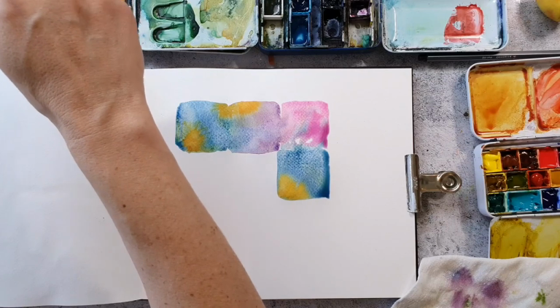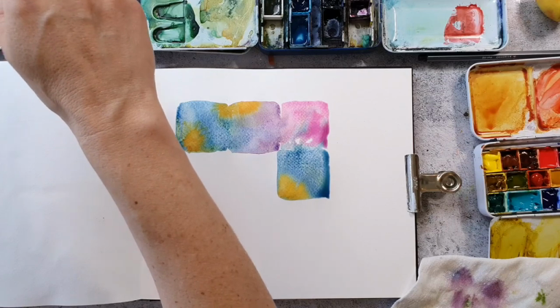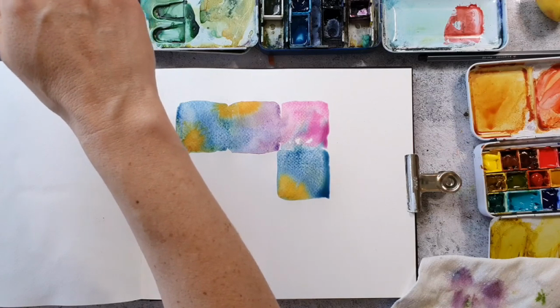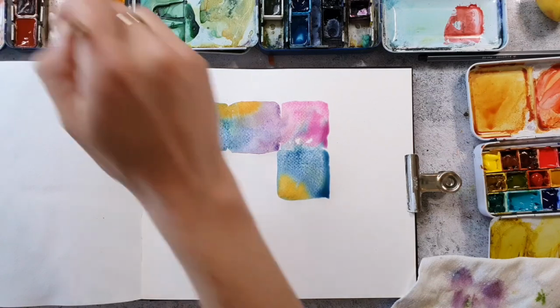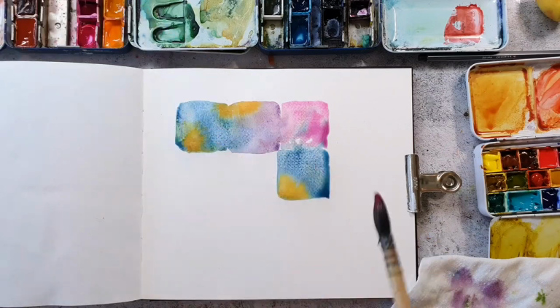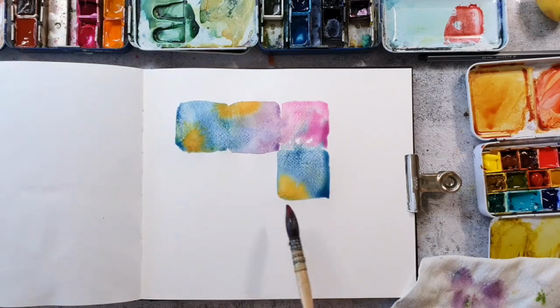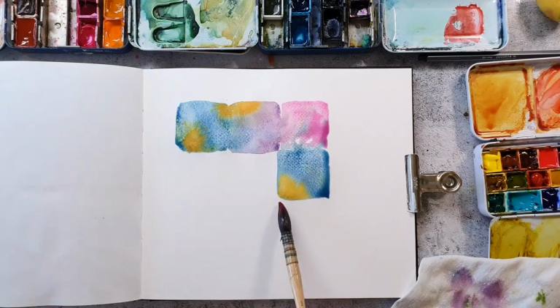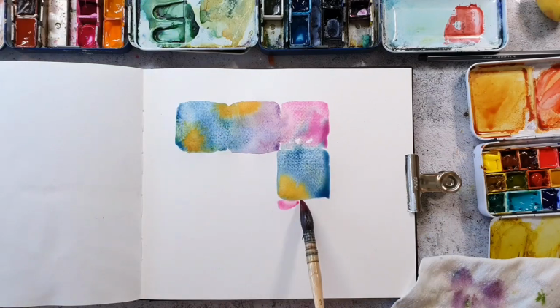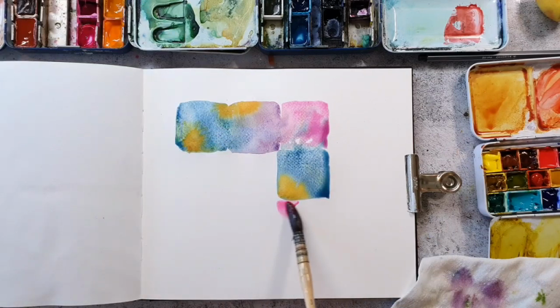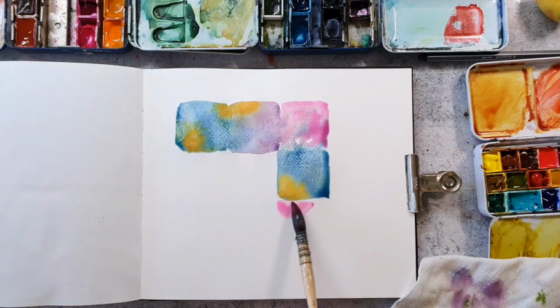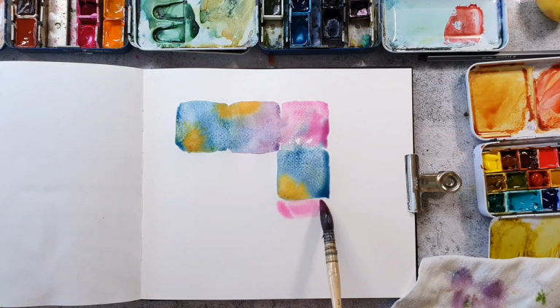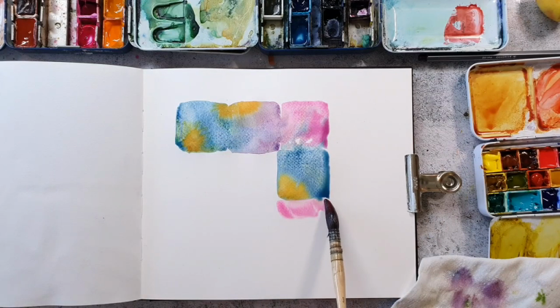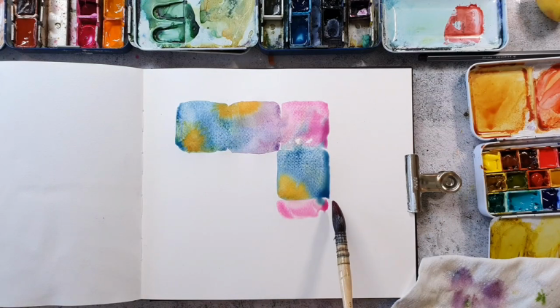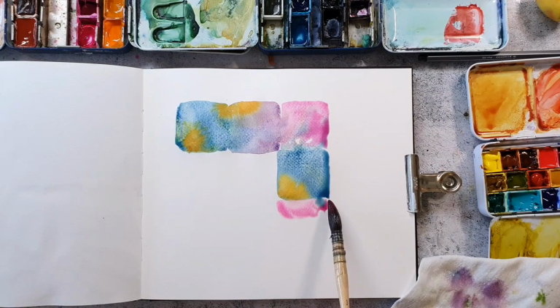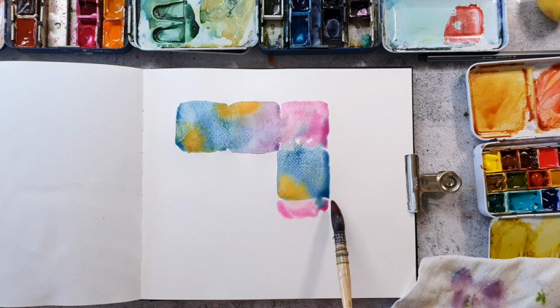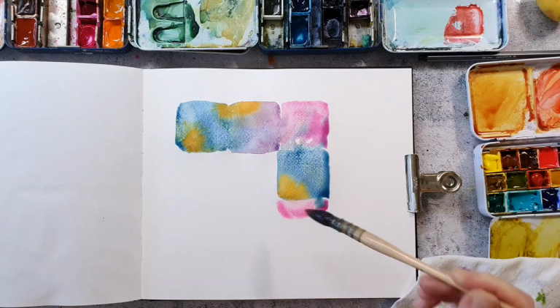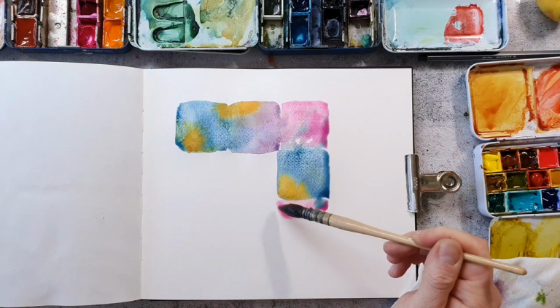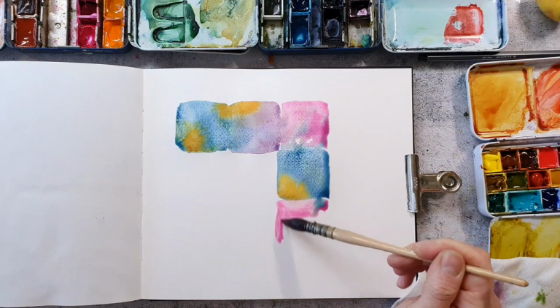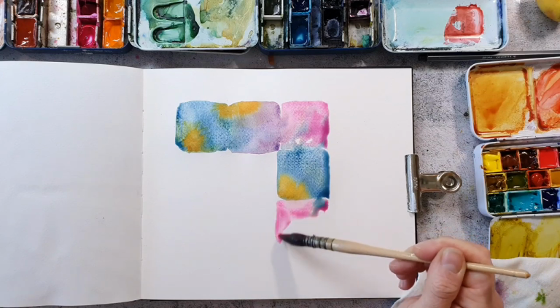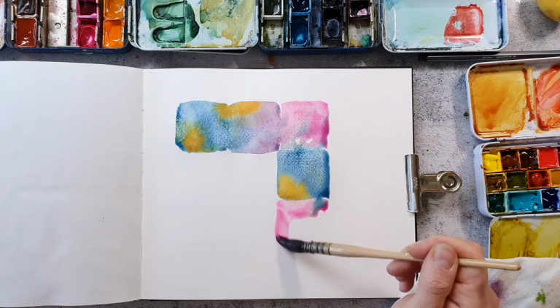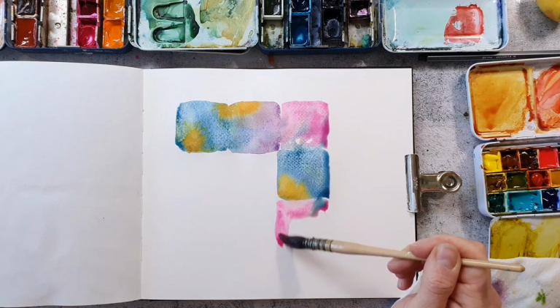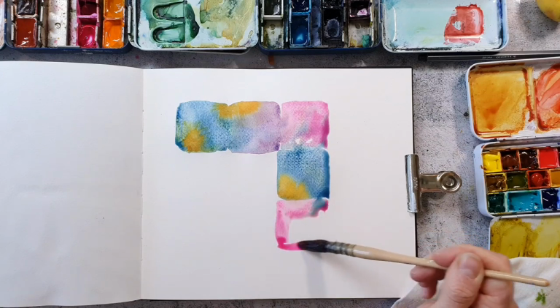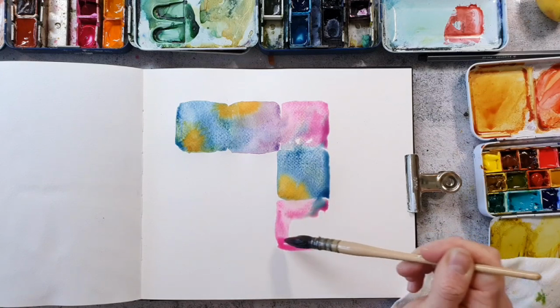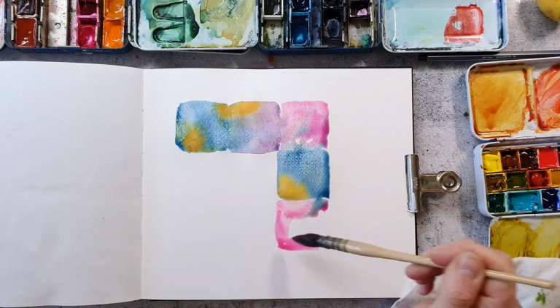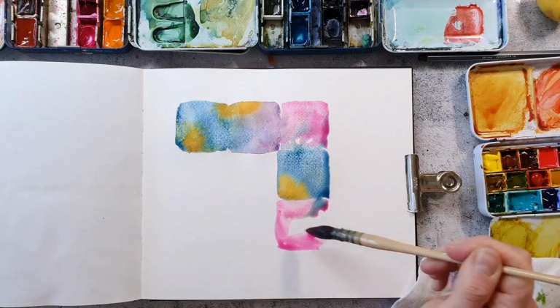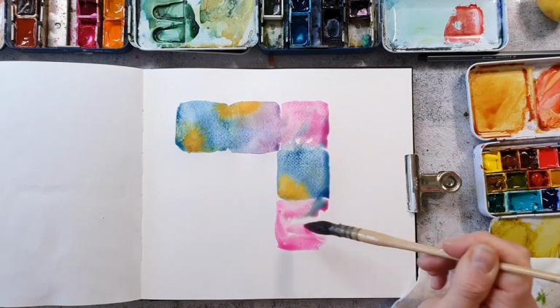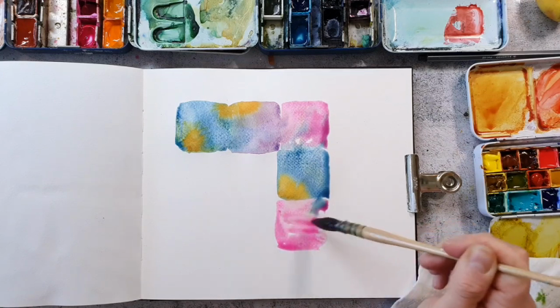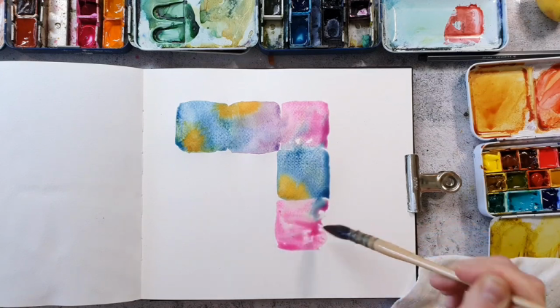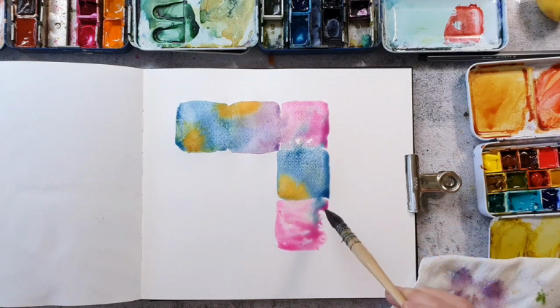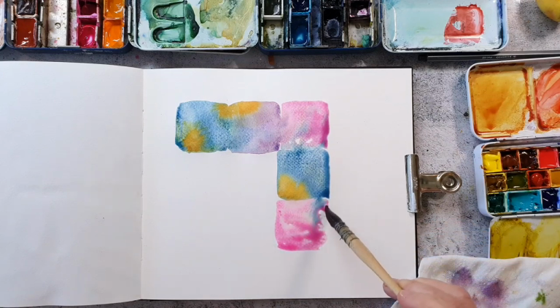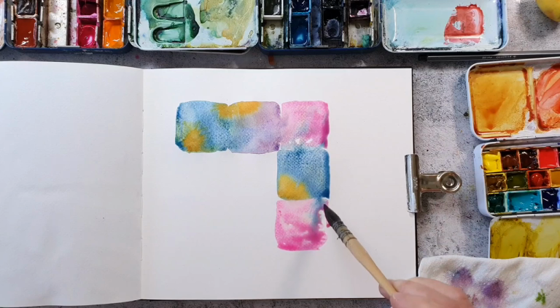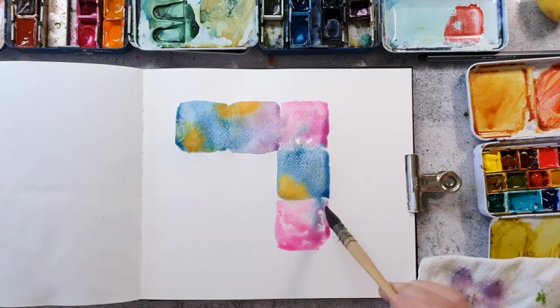I feel this process is super relaxing and perfect if you need some time to rest and just want to do something for yourself.